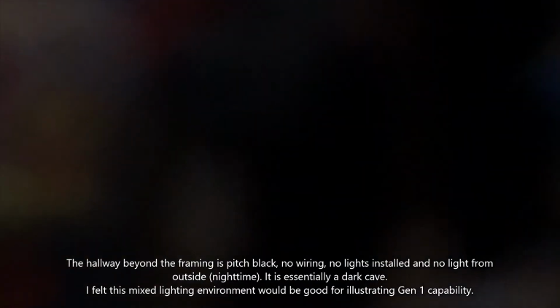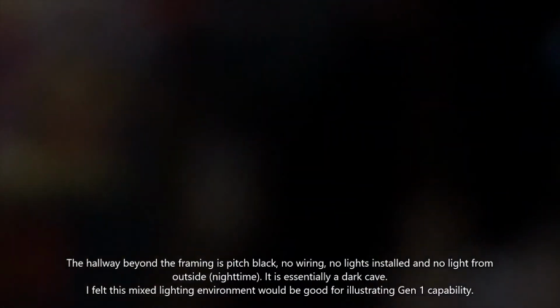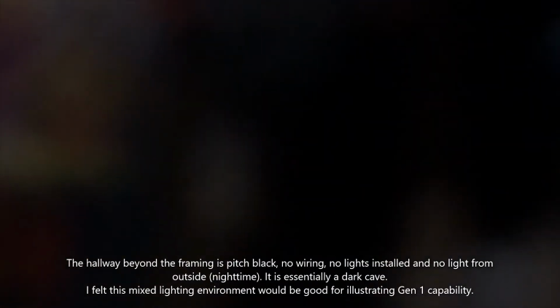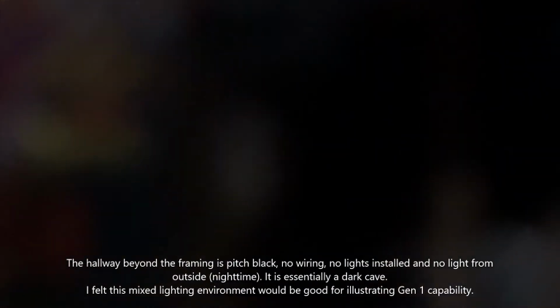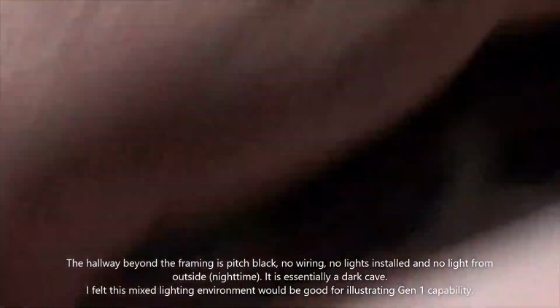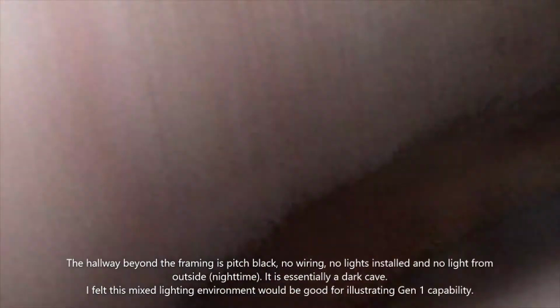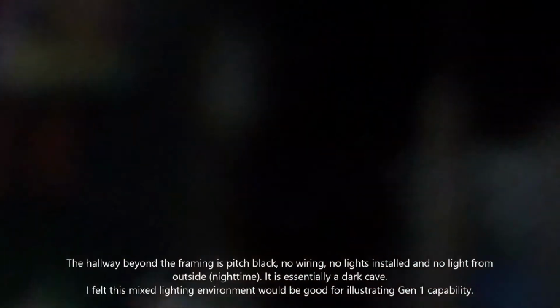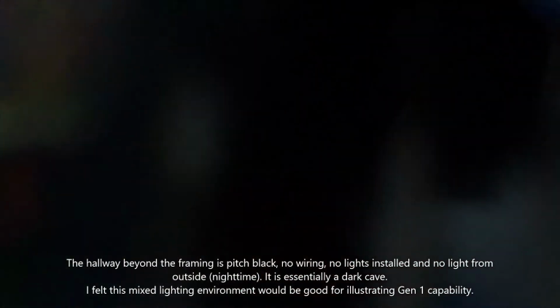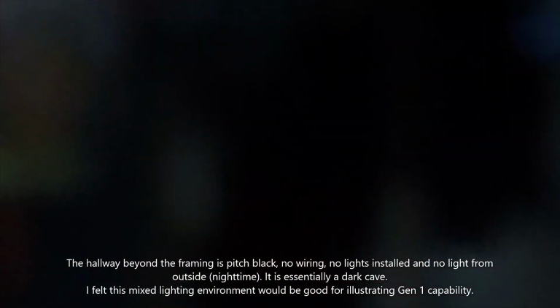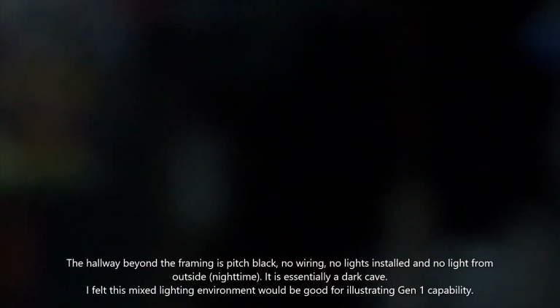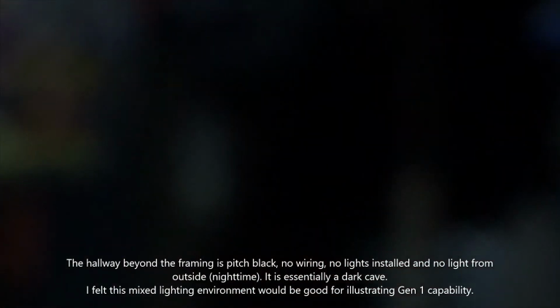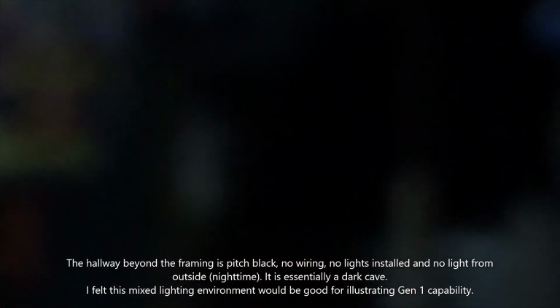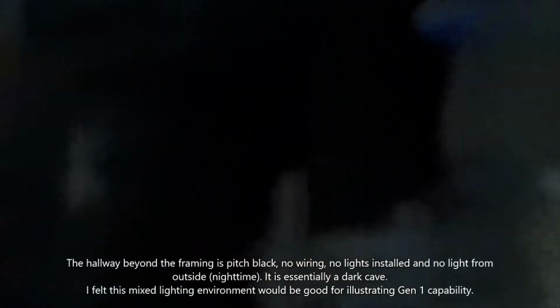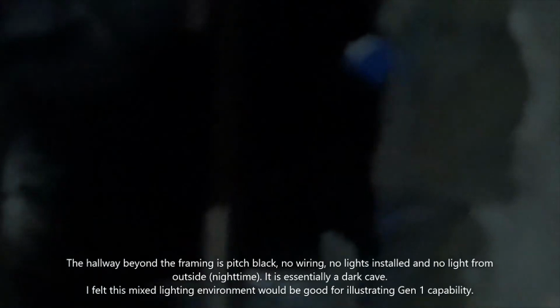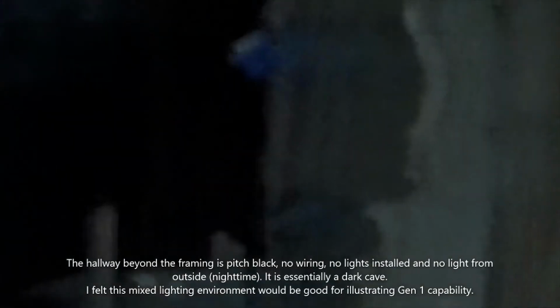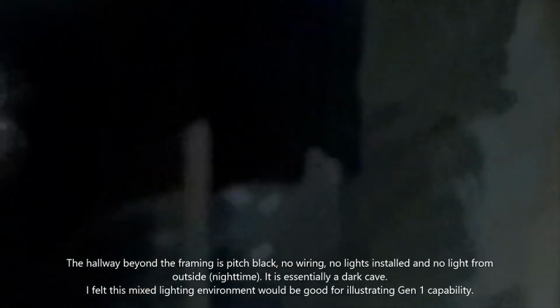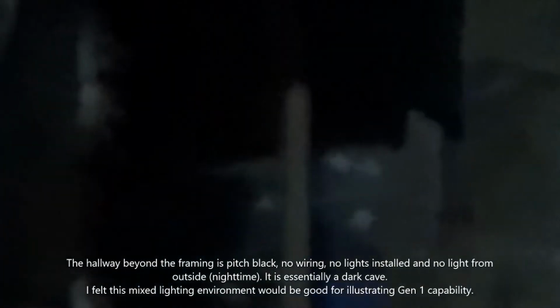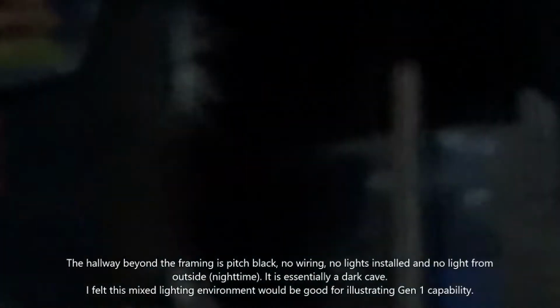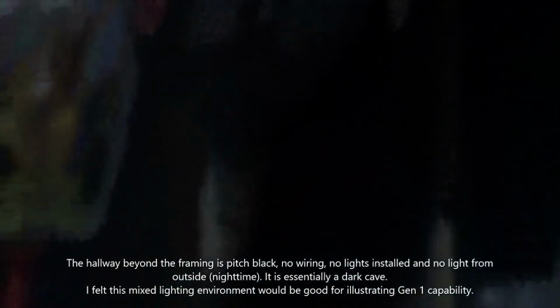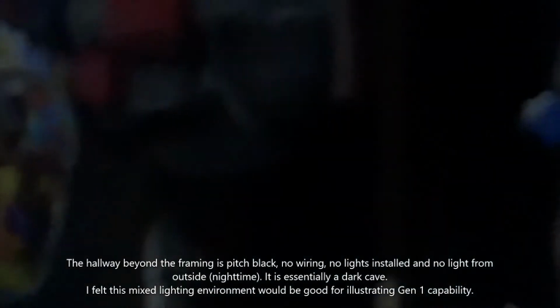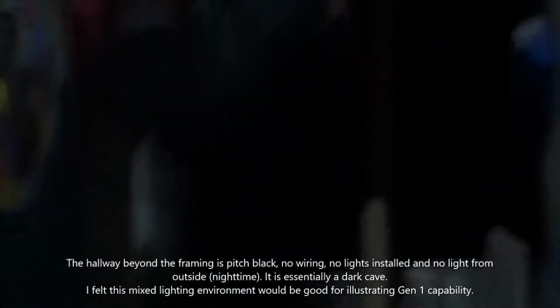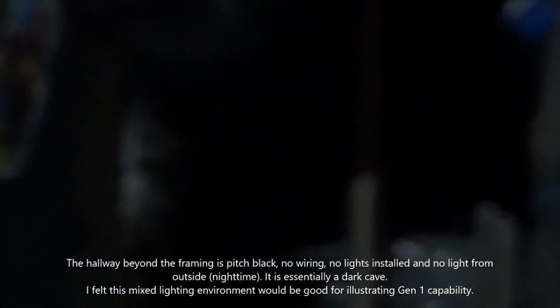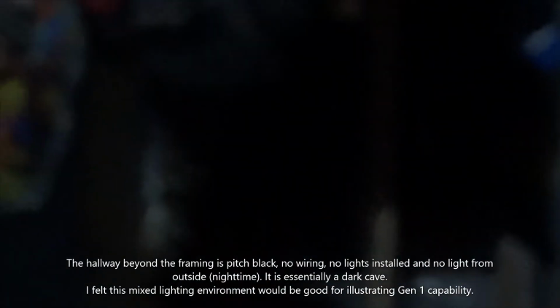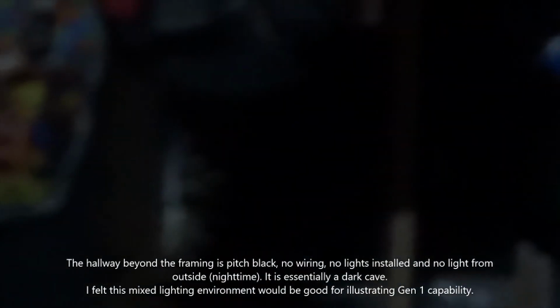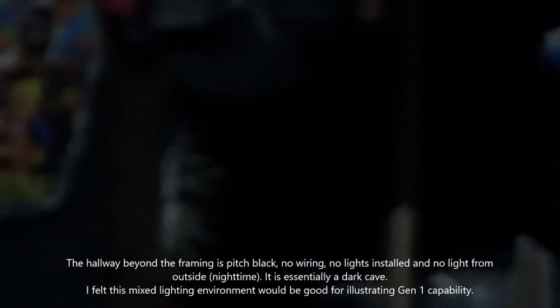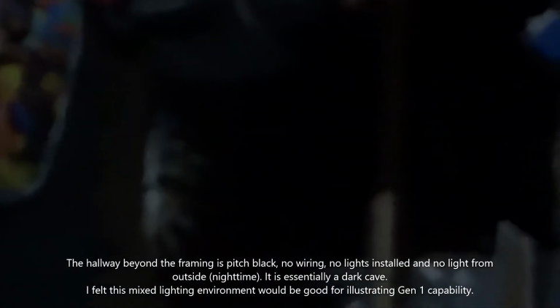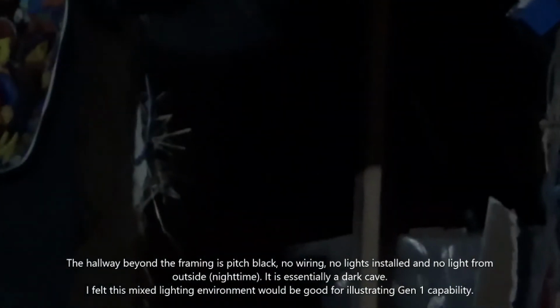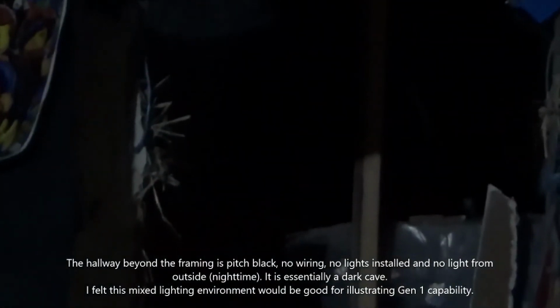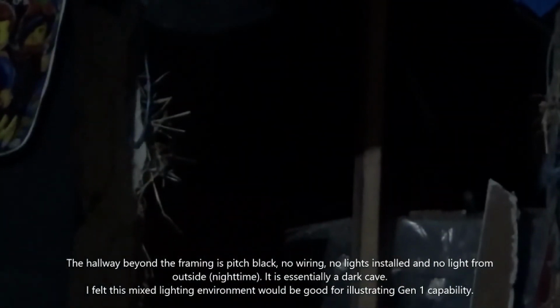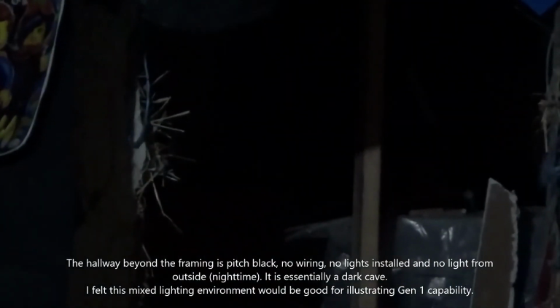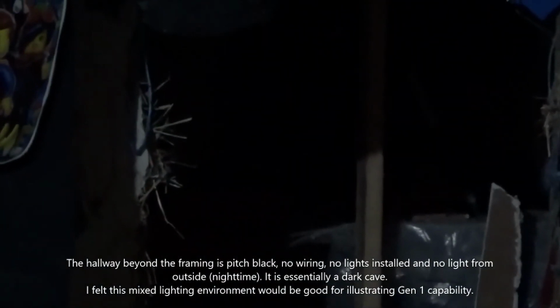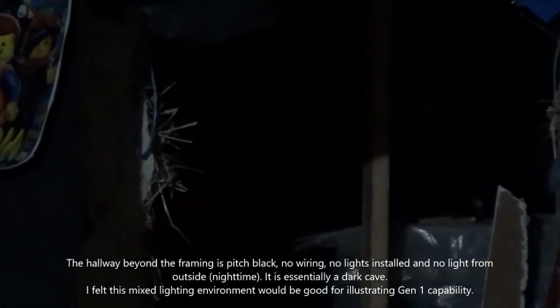See if we can get that to adjust here — there we go. That's the black that you were looking at.